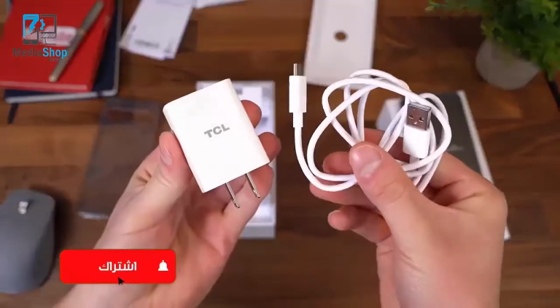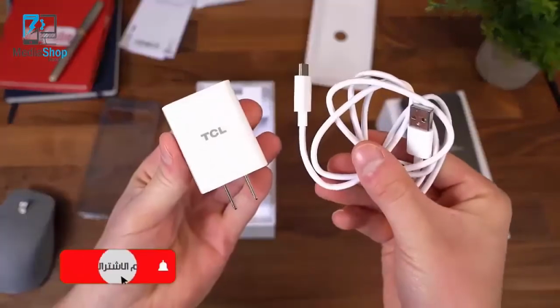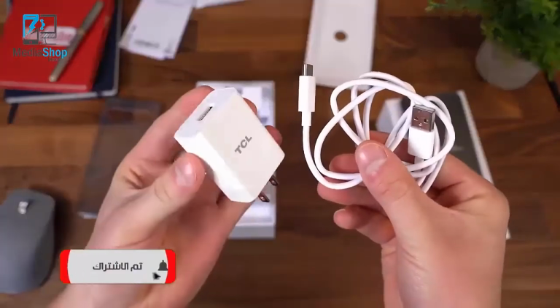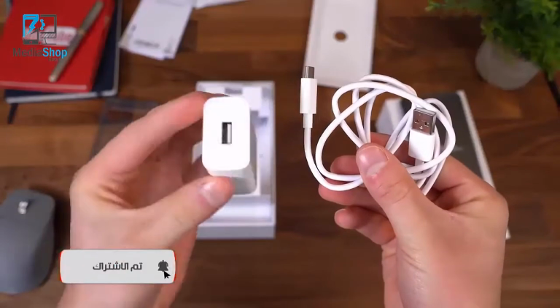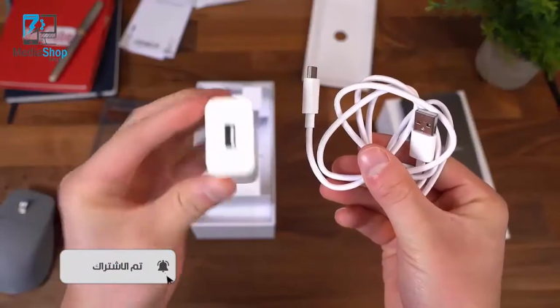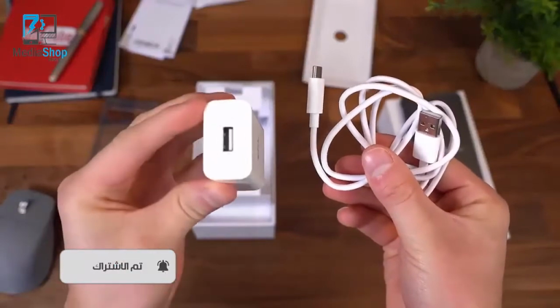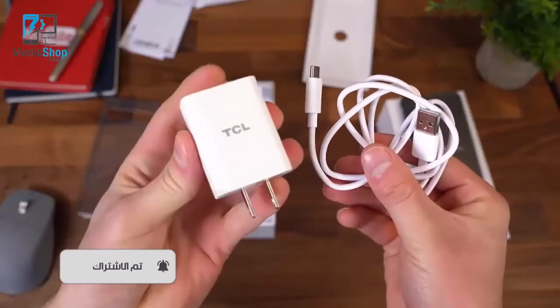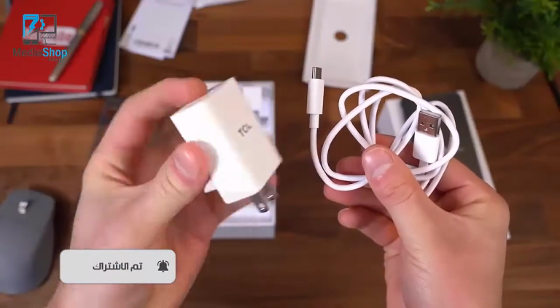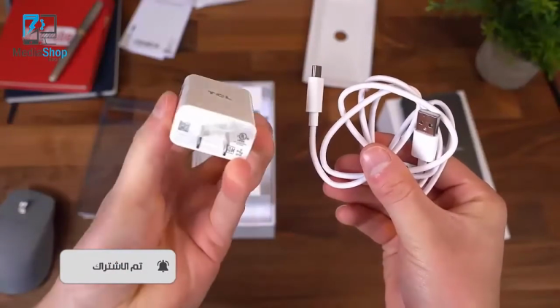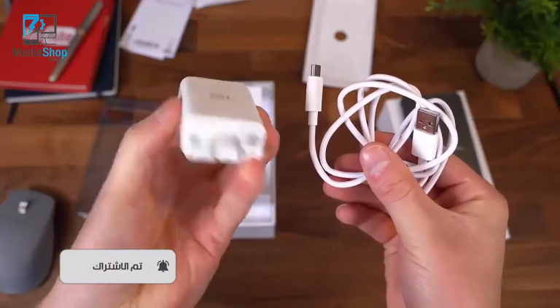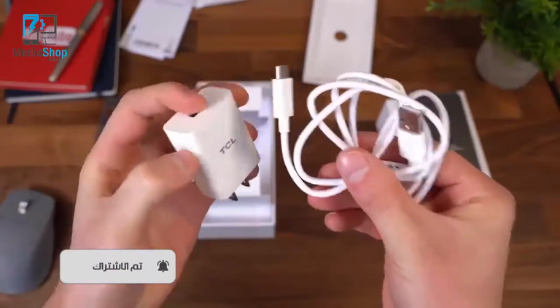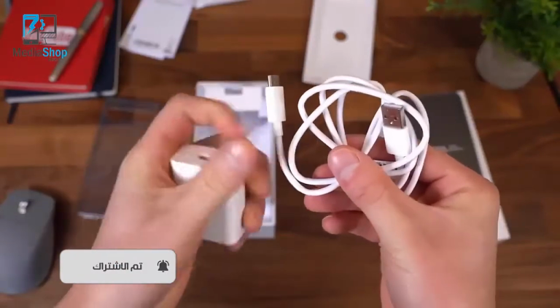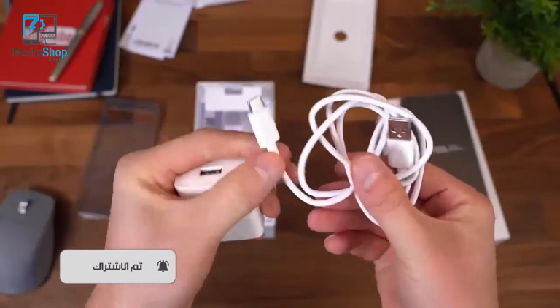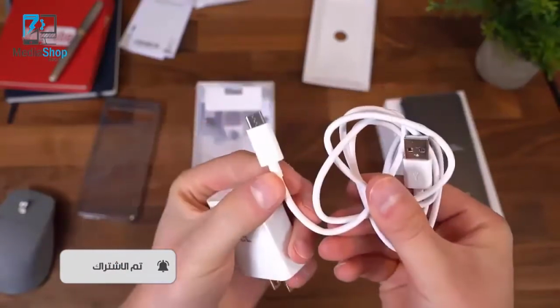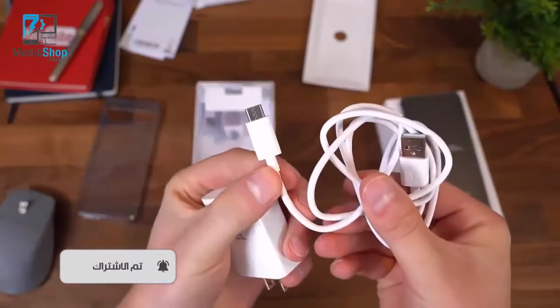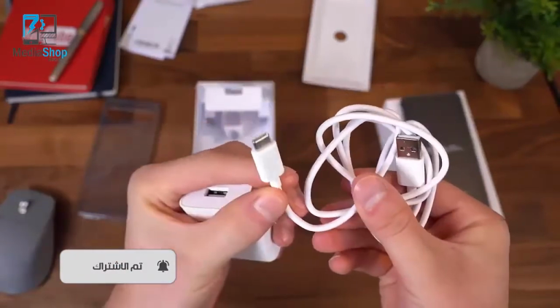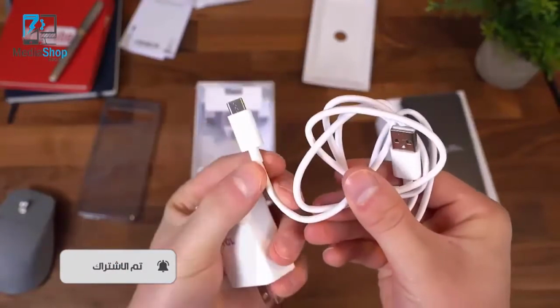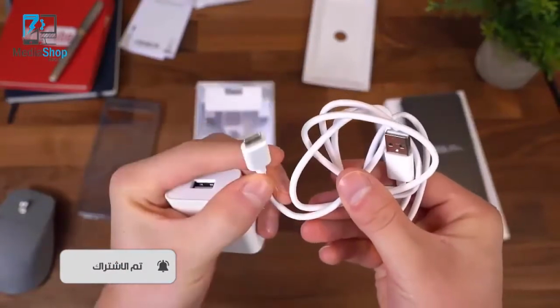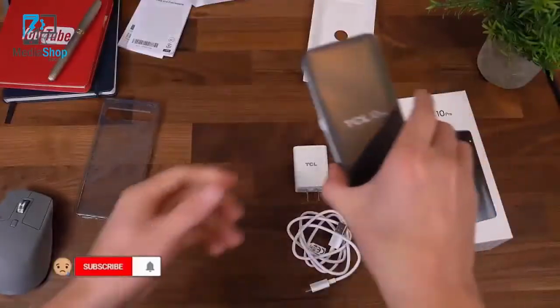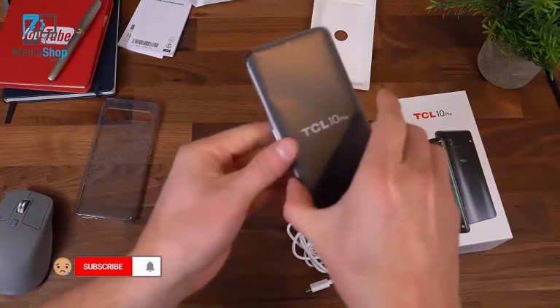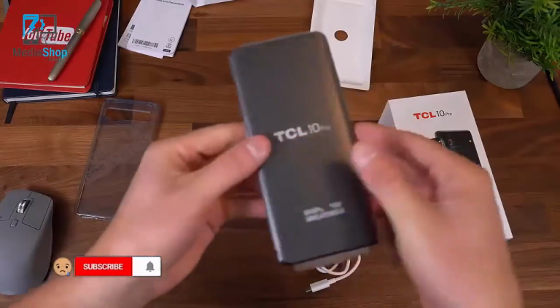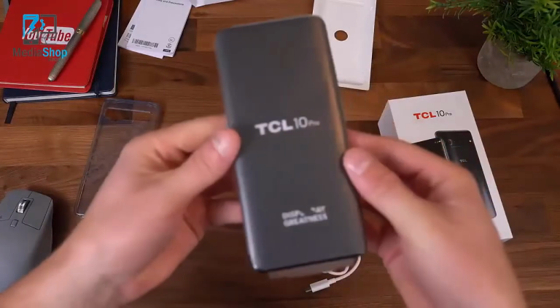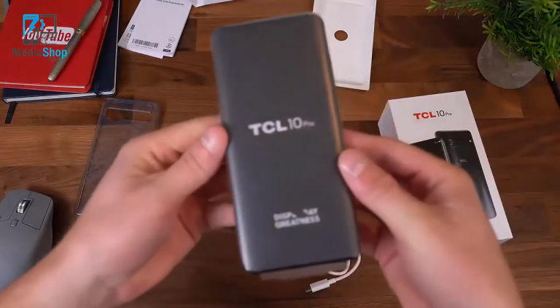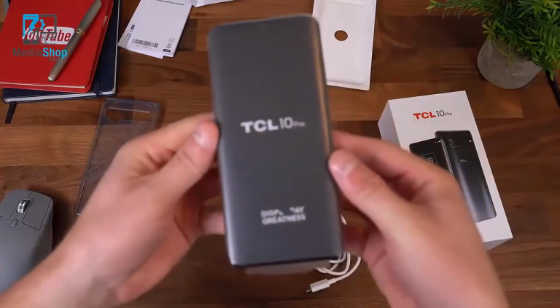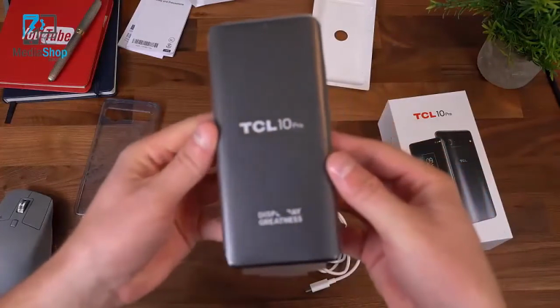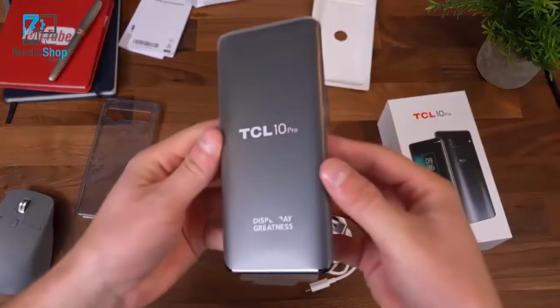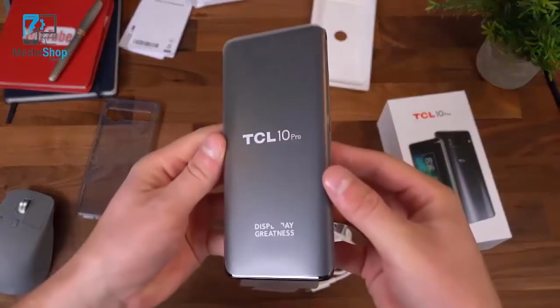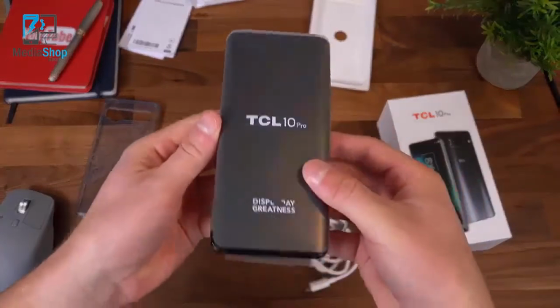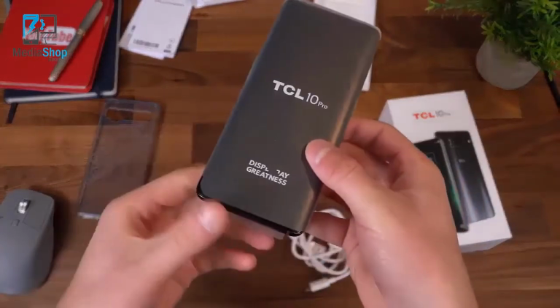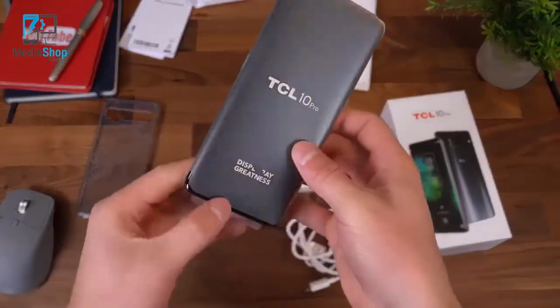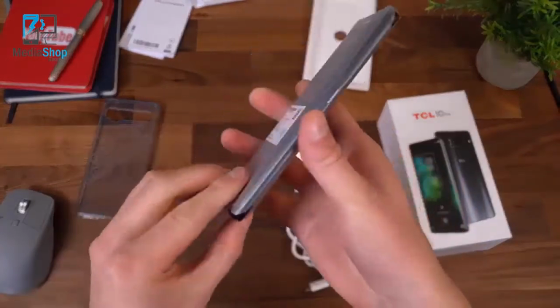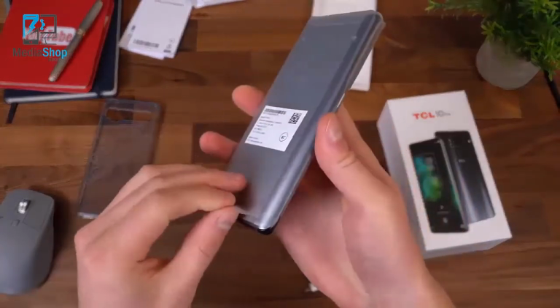Pretty standard charging cable and adapter, which is USB Type-A to USB Type-C. So that's everything that comes in the box. Let's check out the TCL 10 Pro.